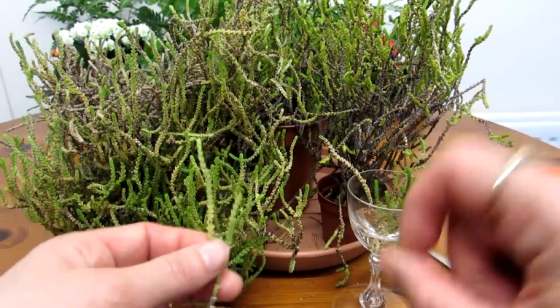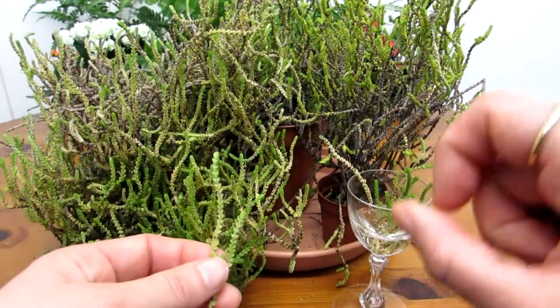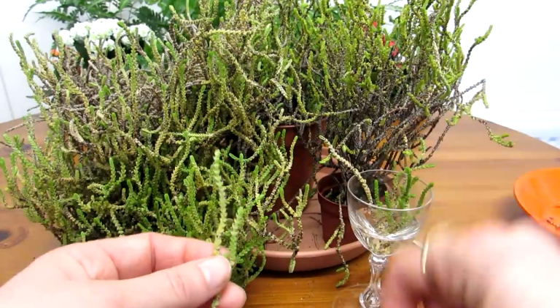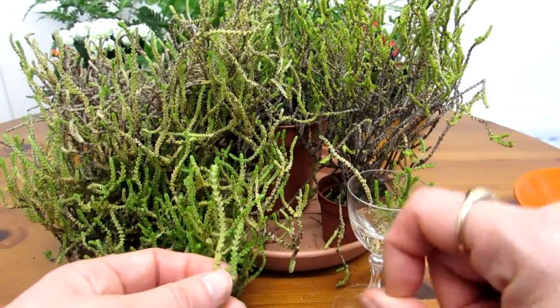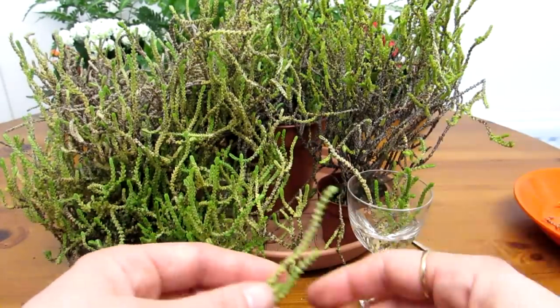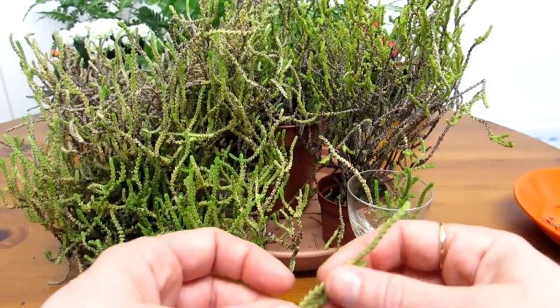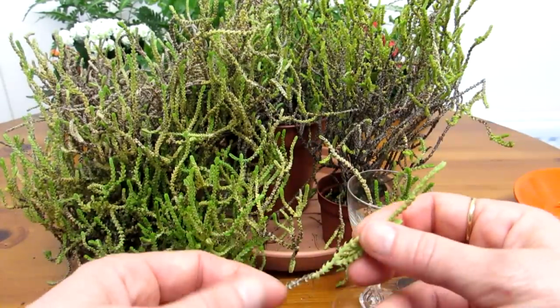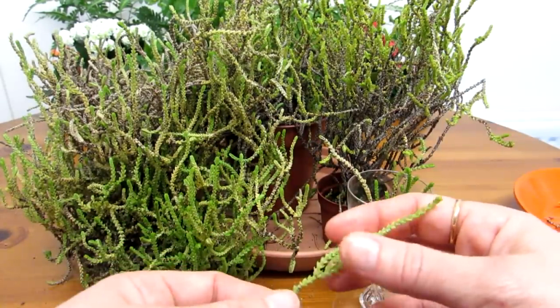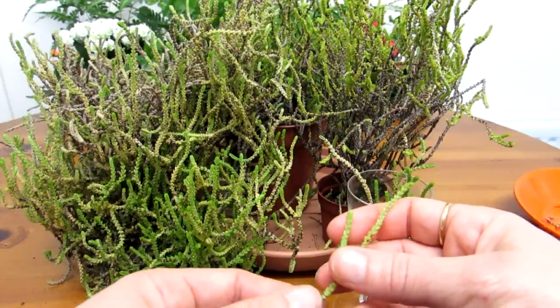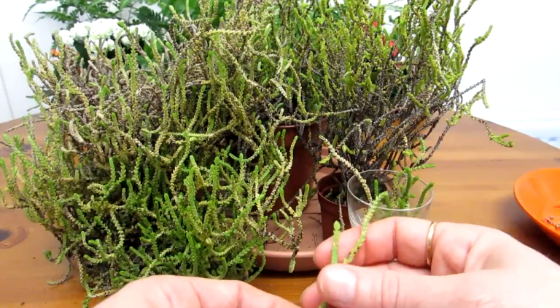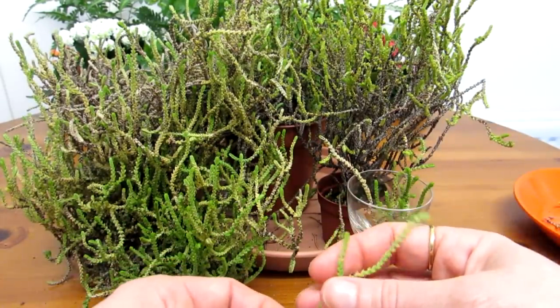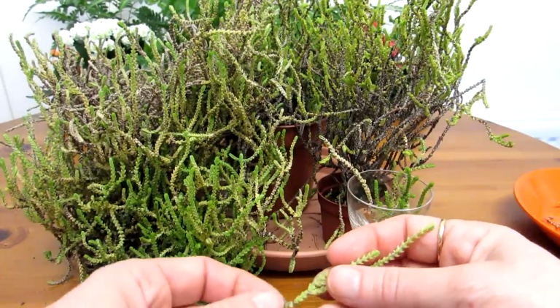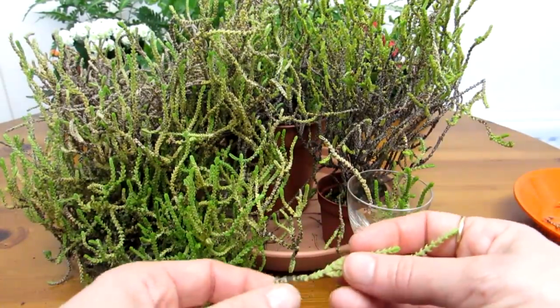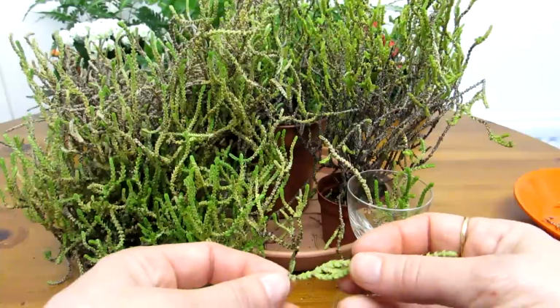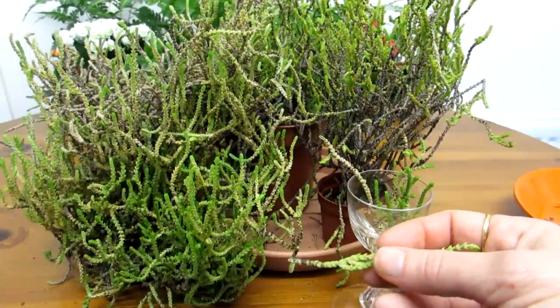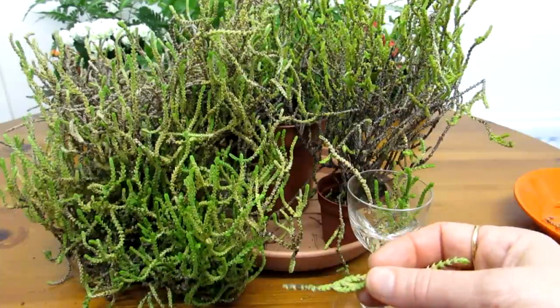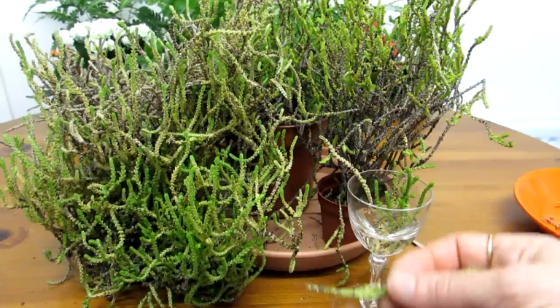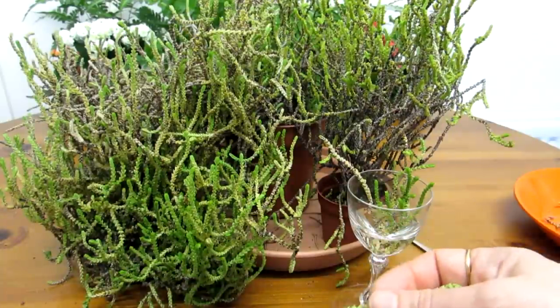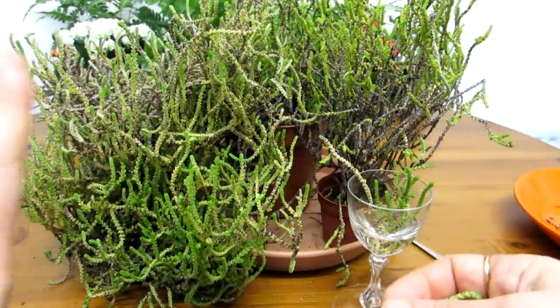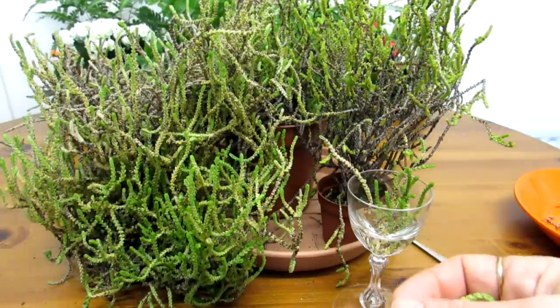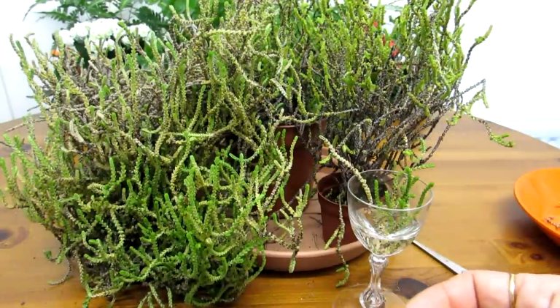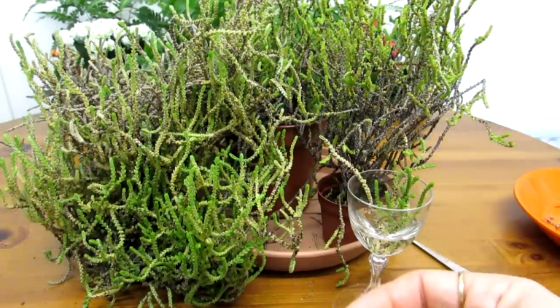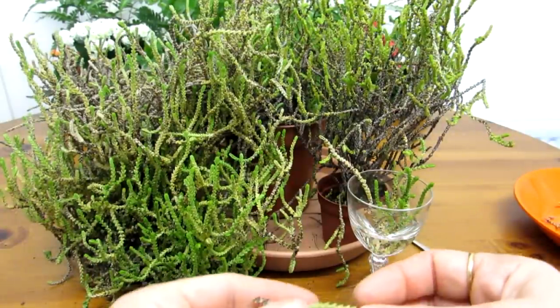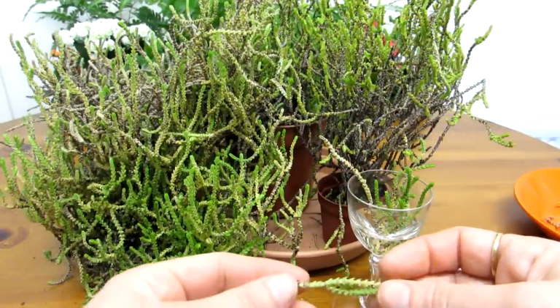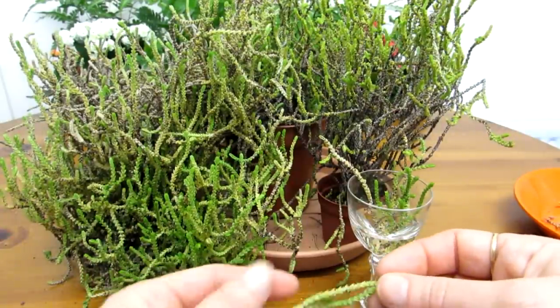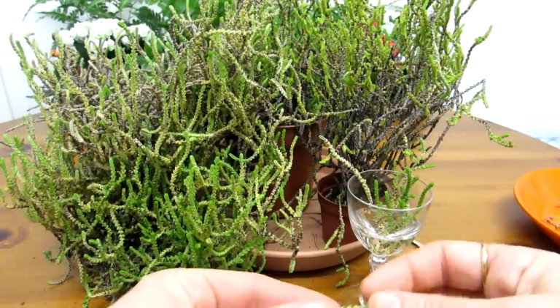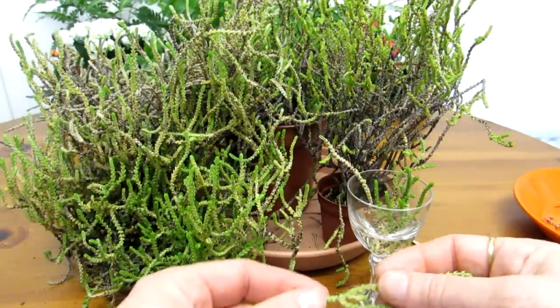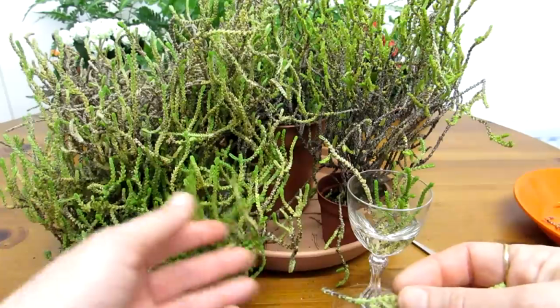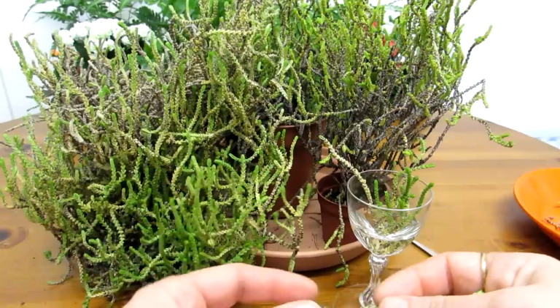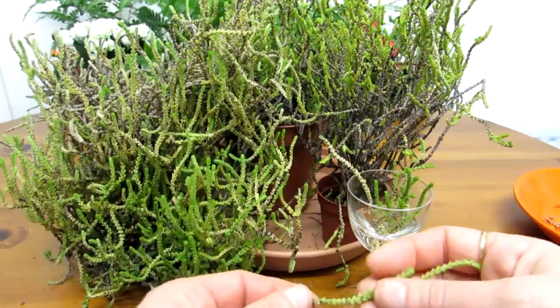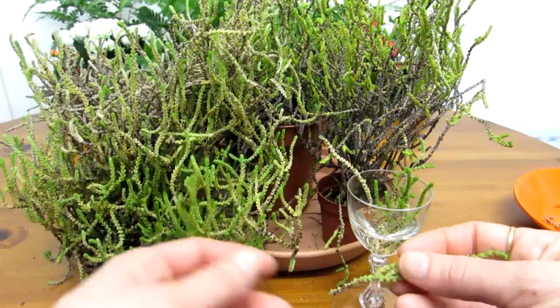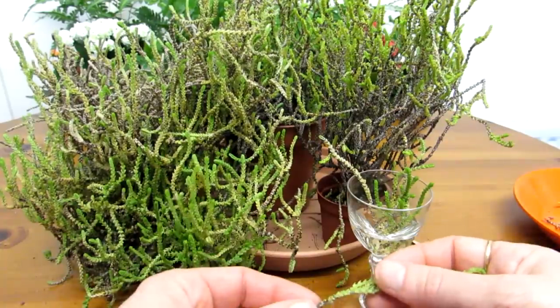It has the most tiny miniature flowers and it actually has quite an unusual smell to it, but it's not flowering this year, probably because I've kept it outside rather than indoors. But it may flower next year, hopefully.